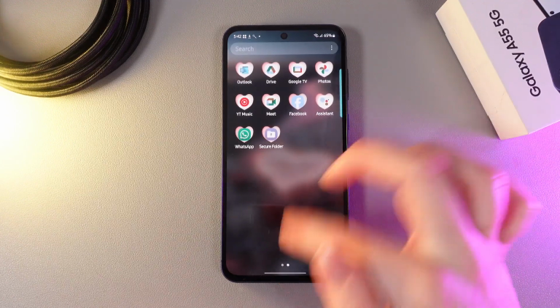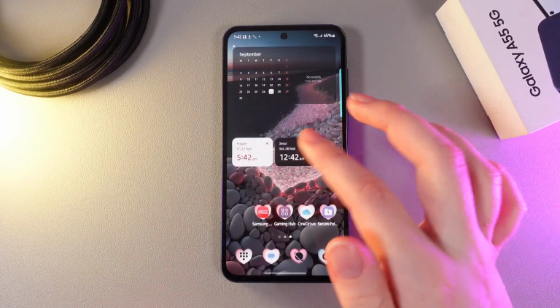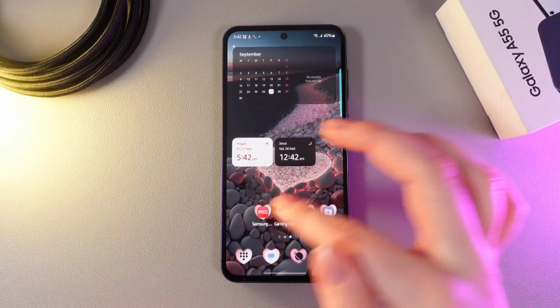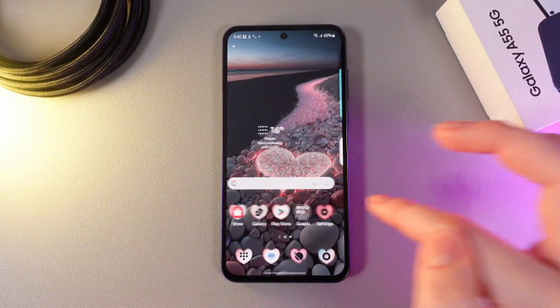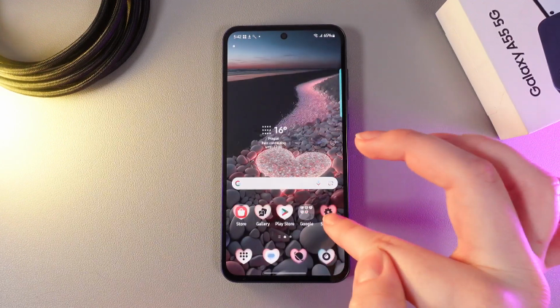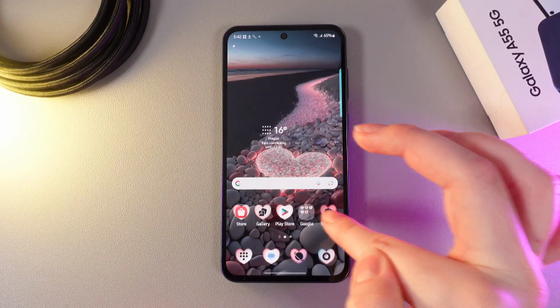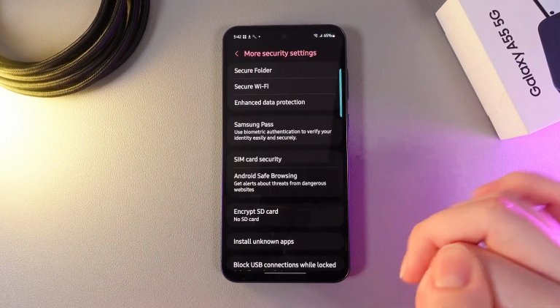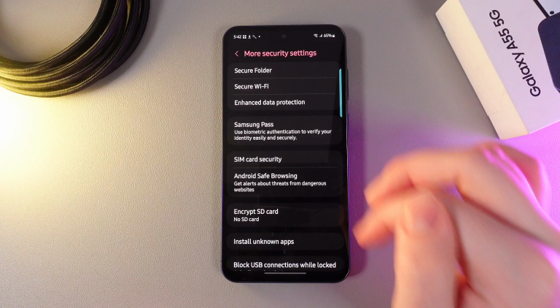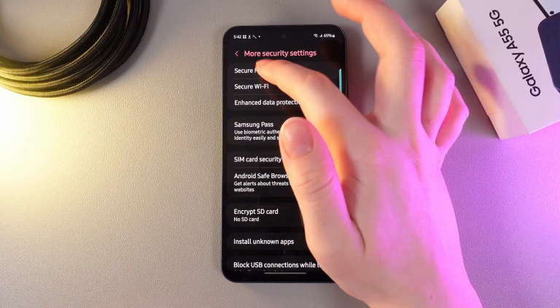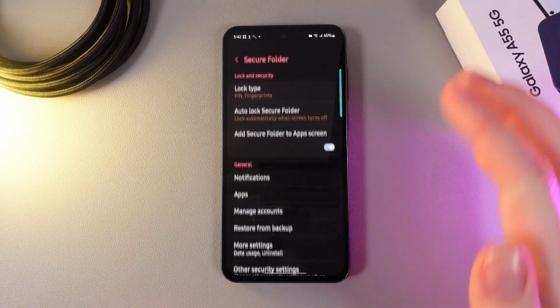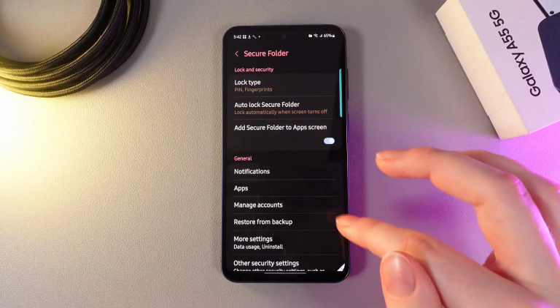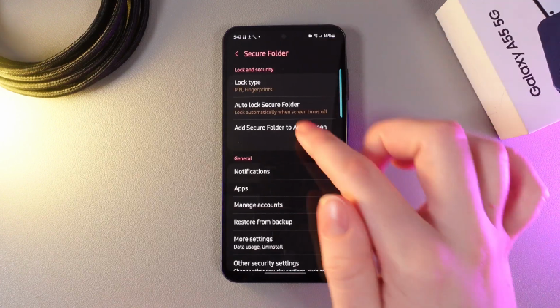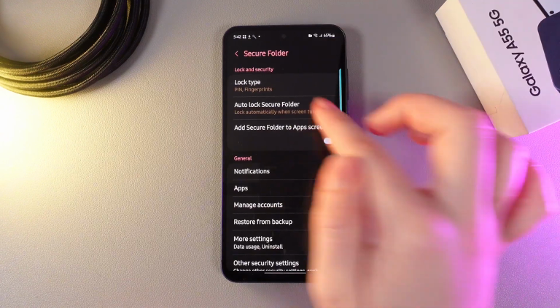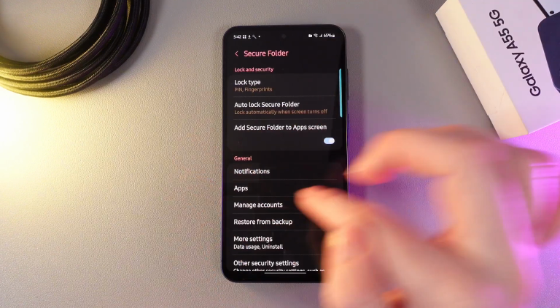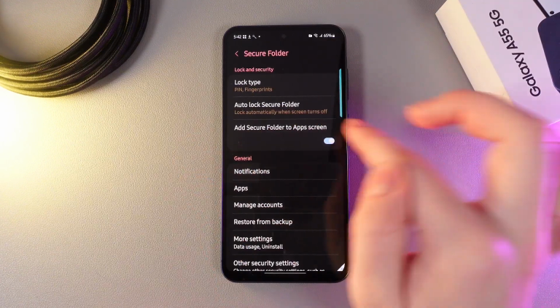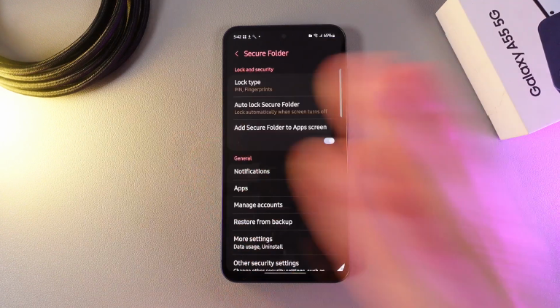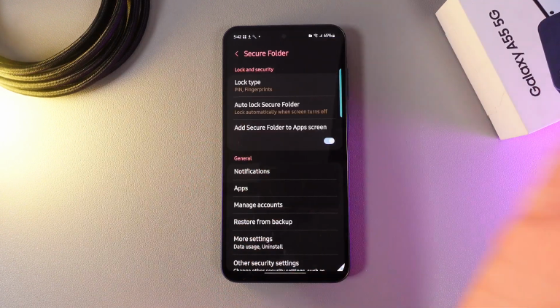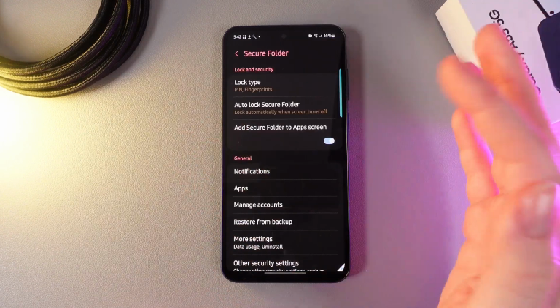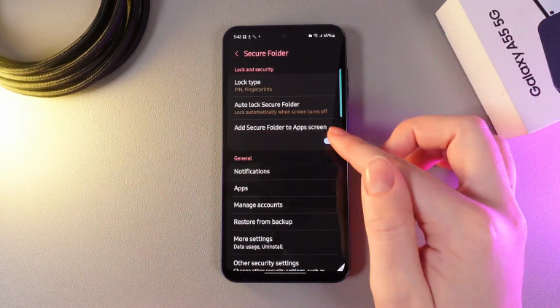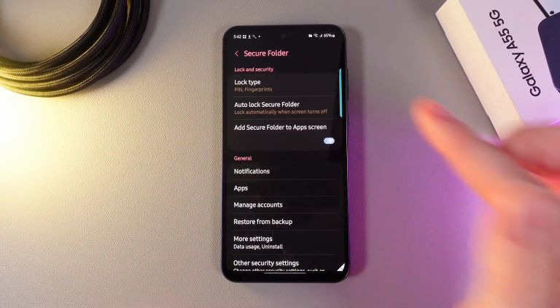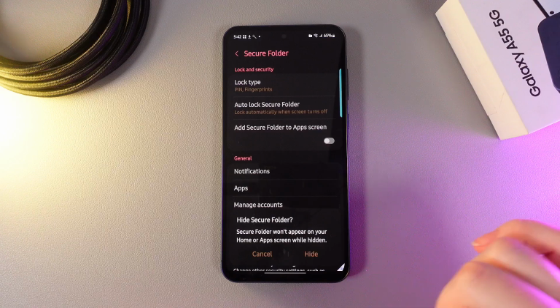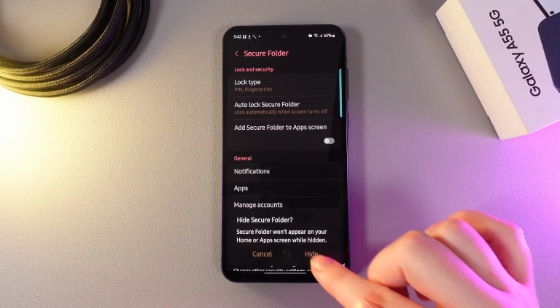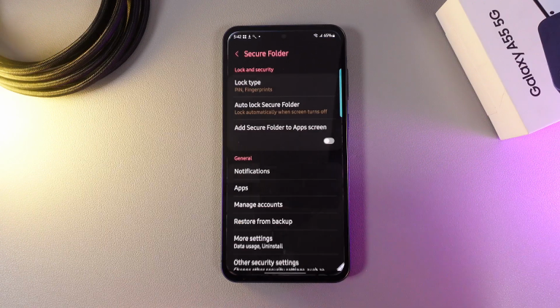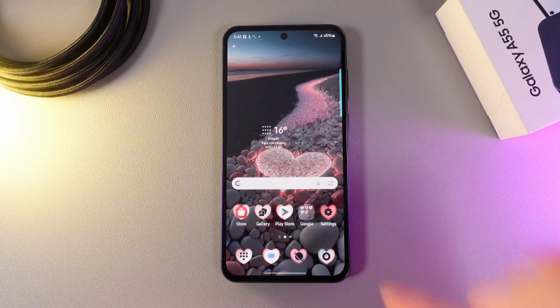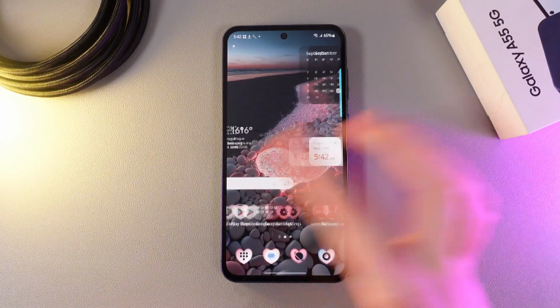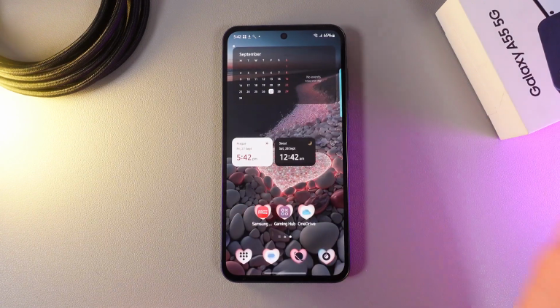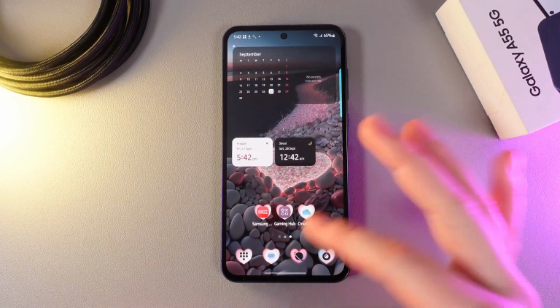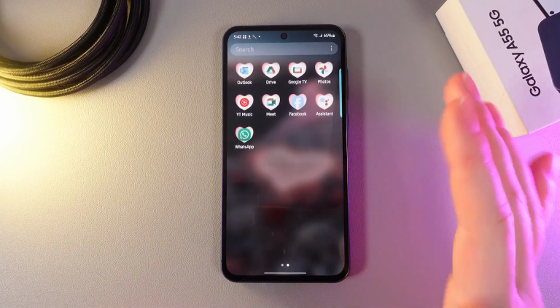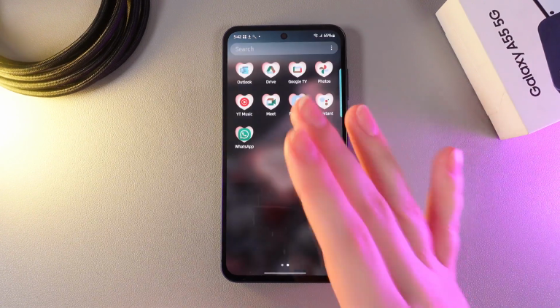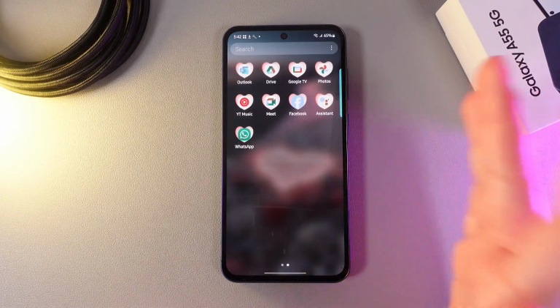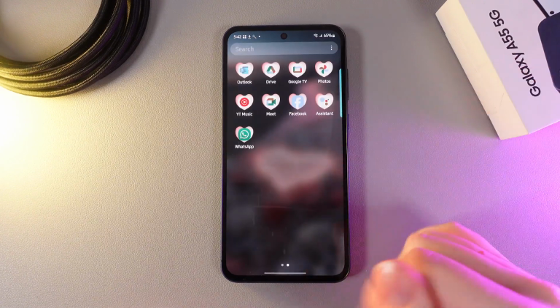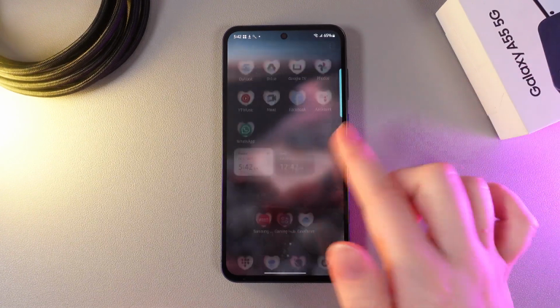Now let's hide it. We will need to go back to the Settings, Secure Folder, and here, disable this function that I have talked about. So let's disable it, click Hide, and the Secure Folder will disappear from both of these screens.